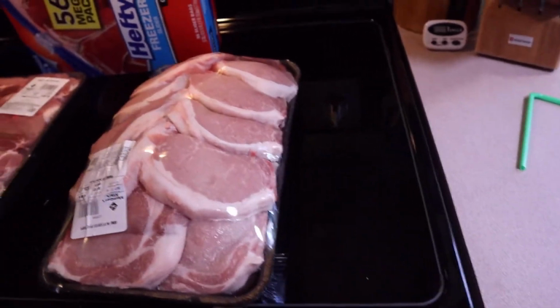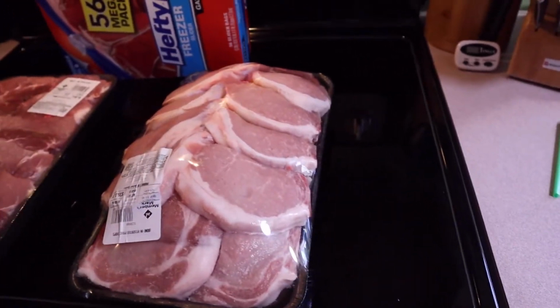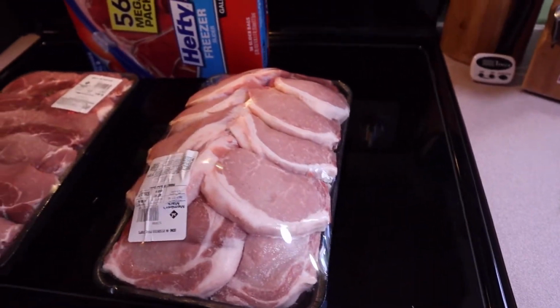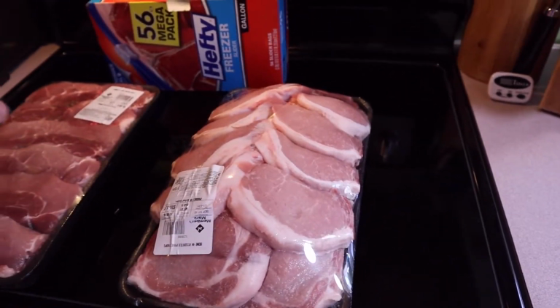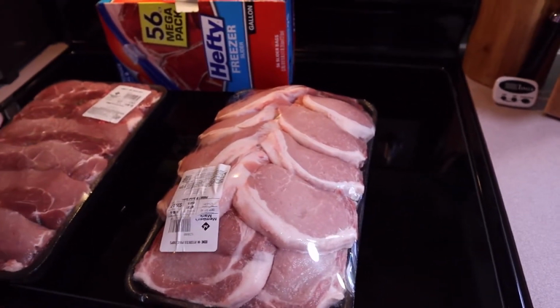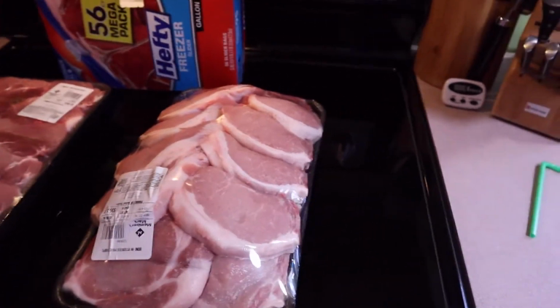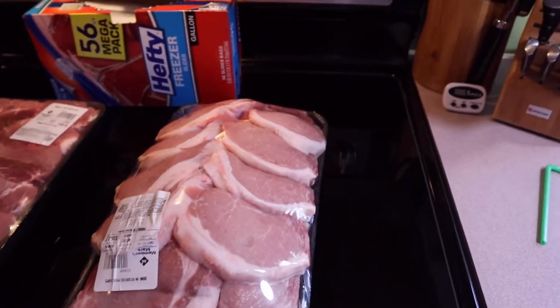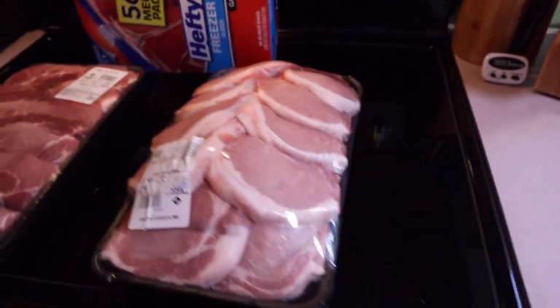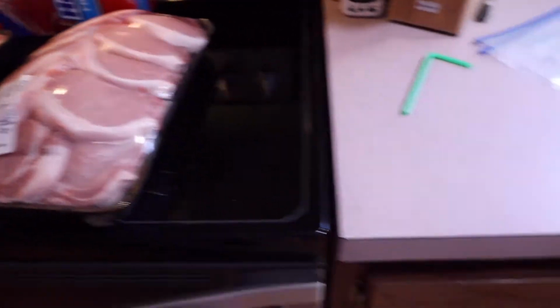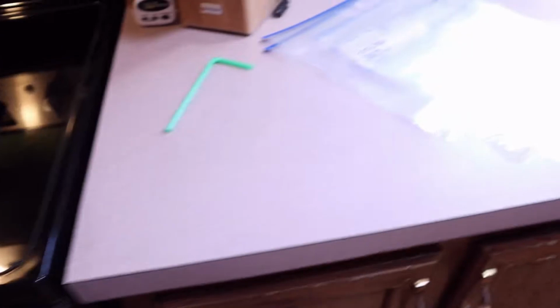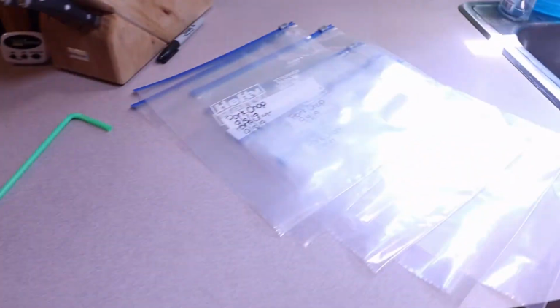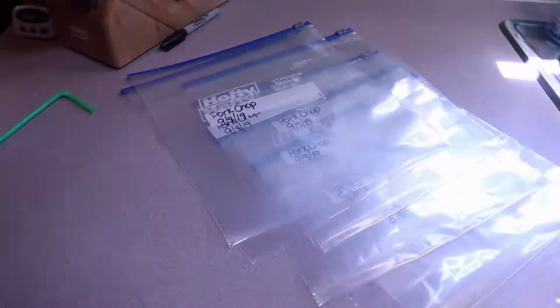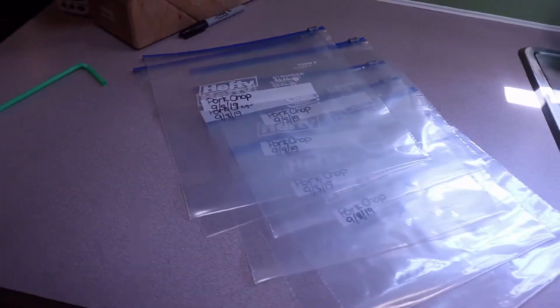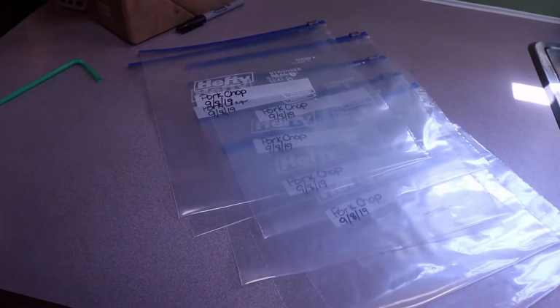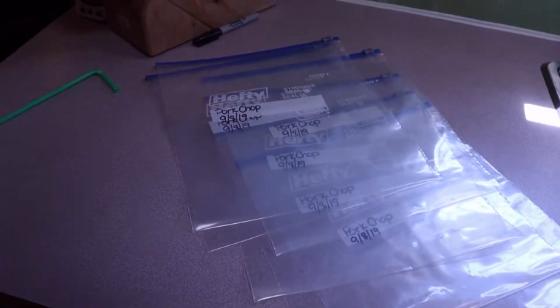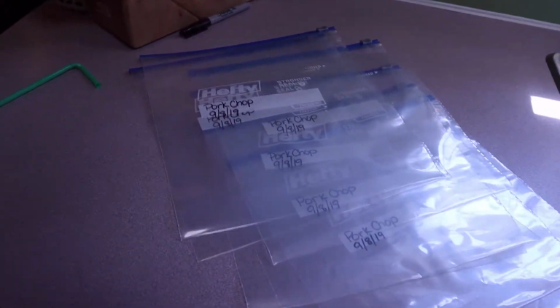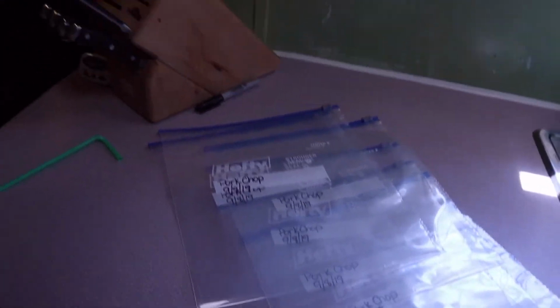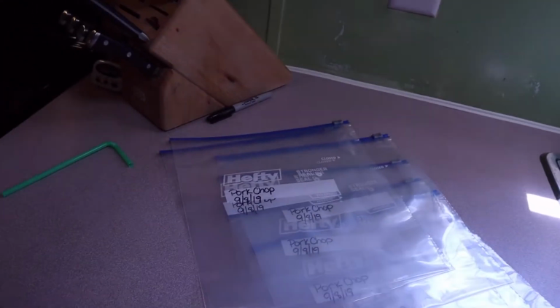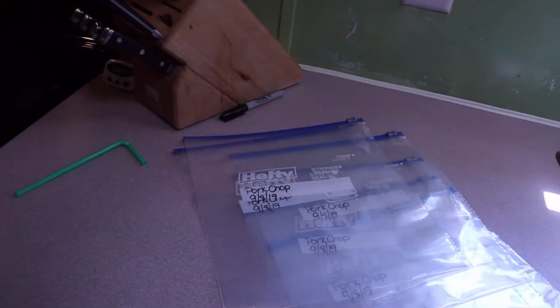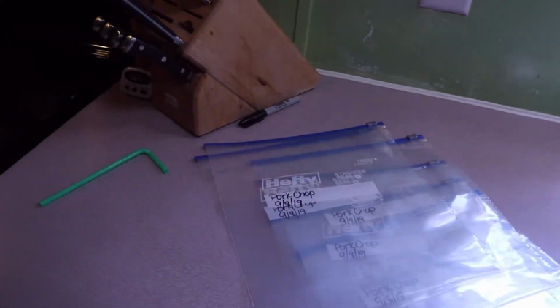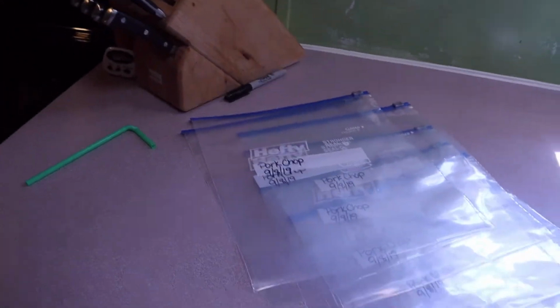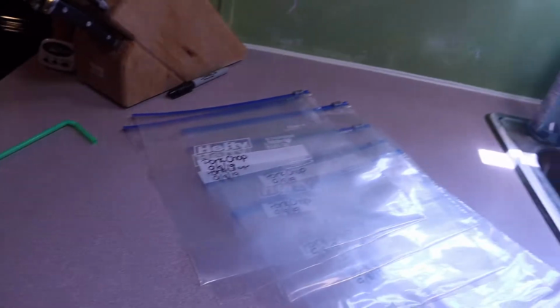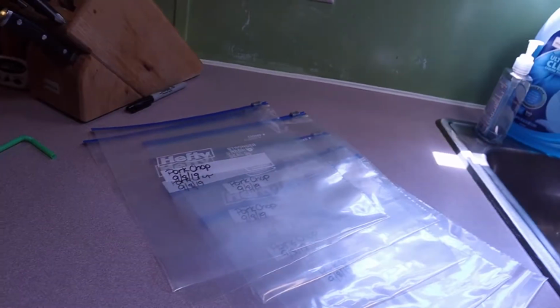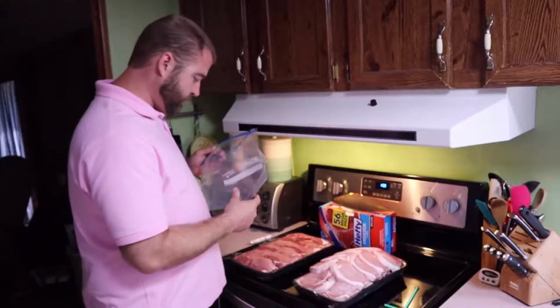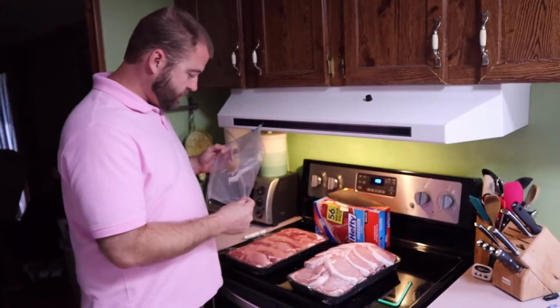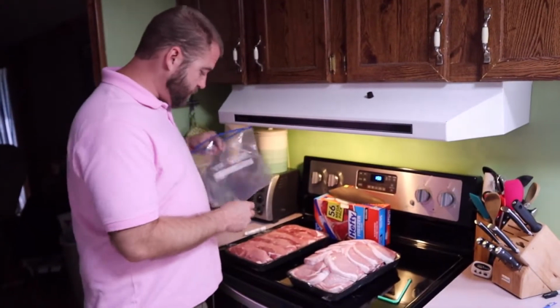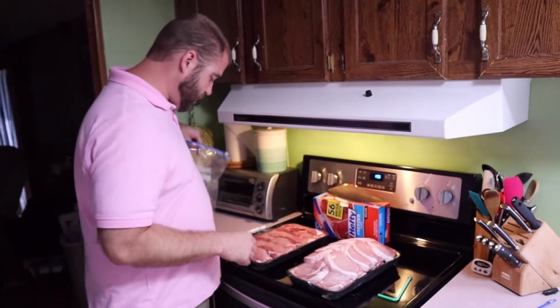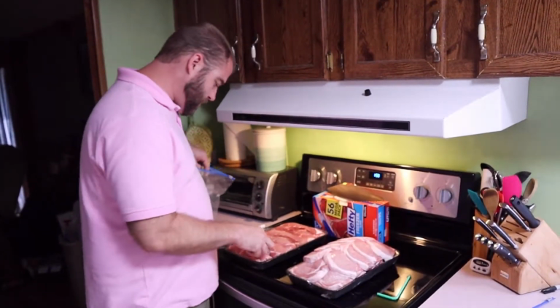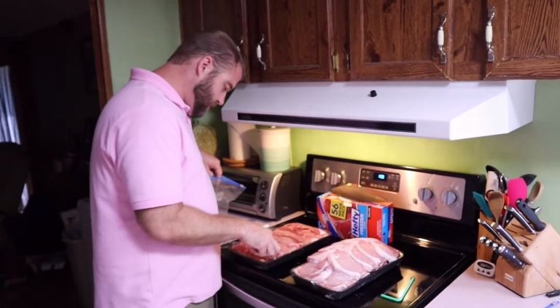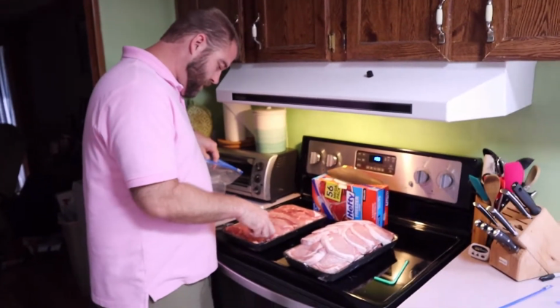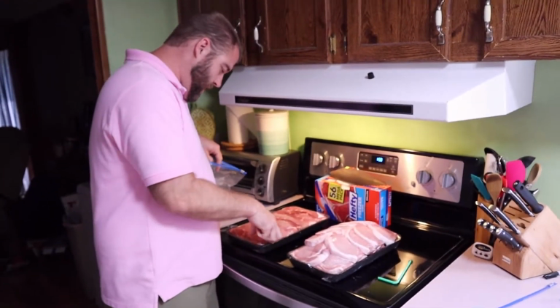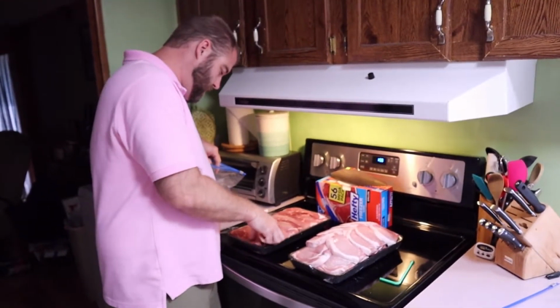Air is the worst thing for freezer burn. That's why having a vacuum sealed bag would be the best, but I don't have one of those vacuum sealers. So I'm going to show you how to do it poor man style.